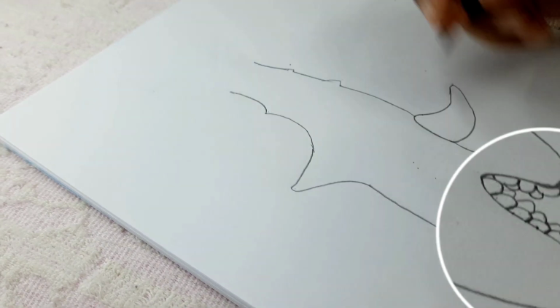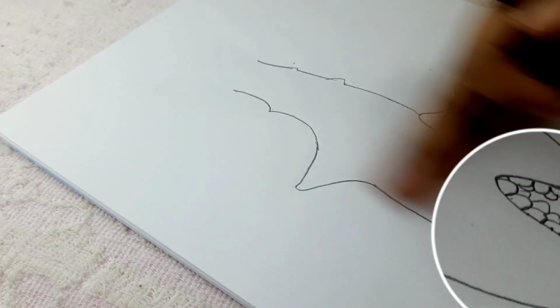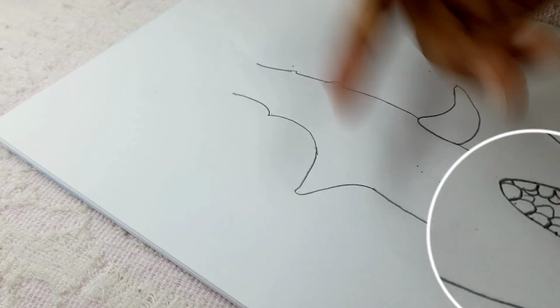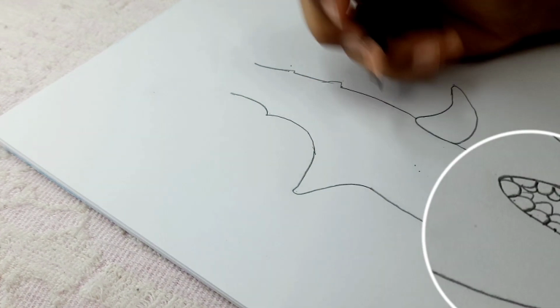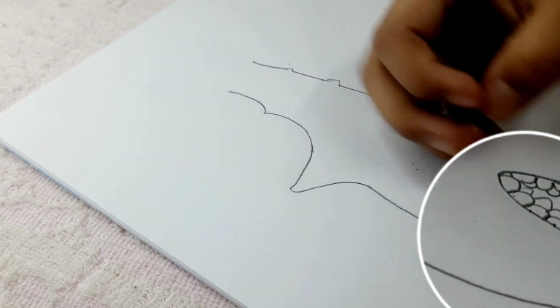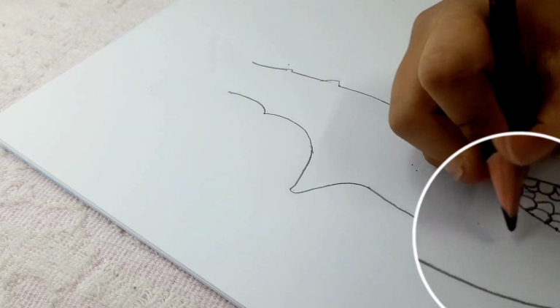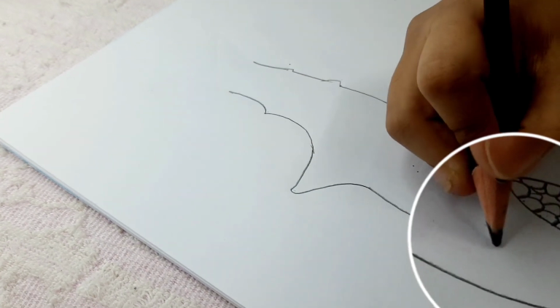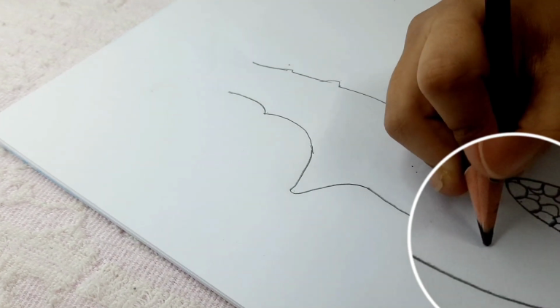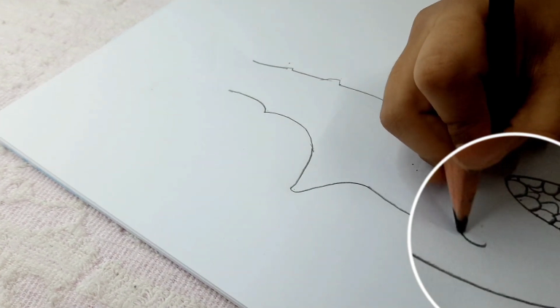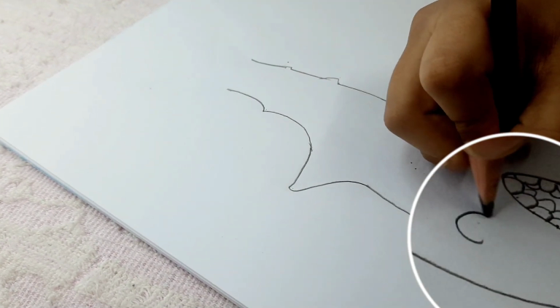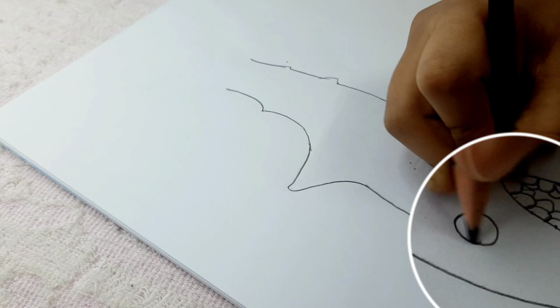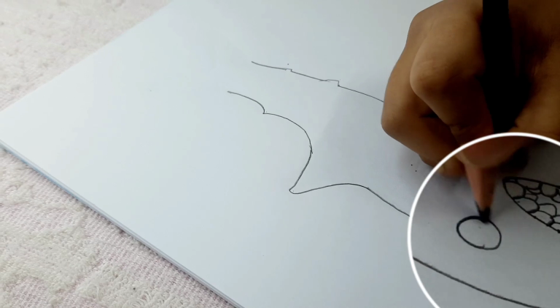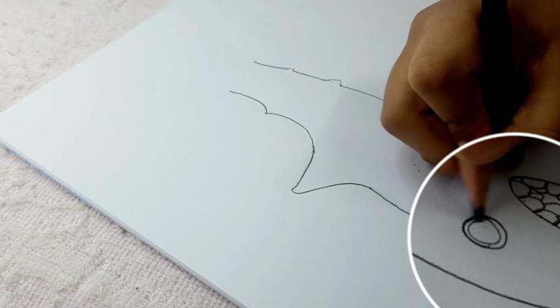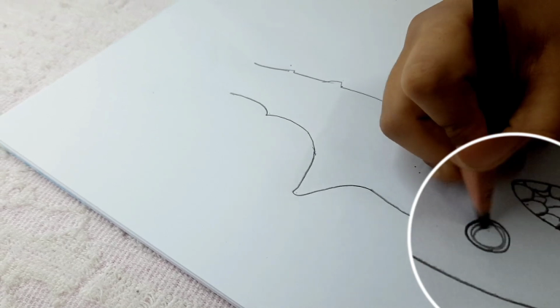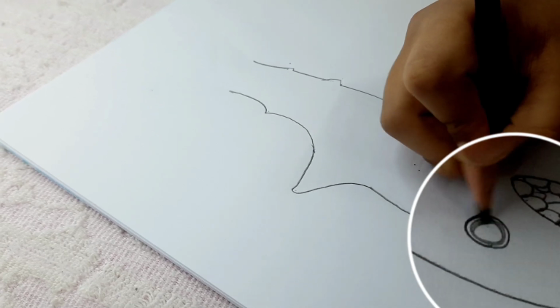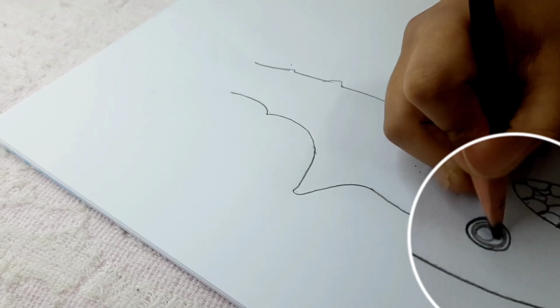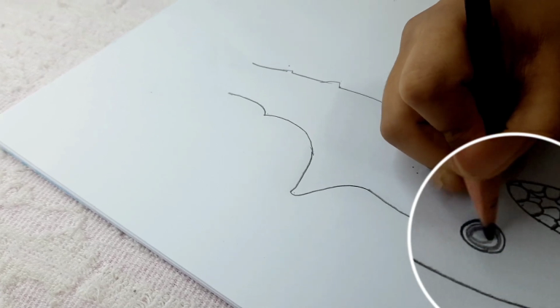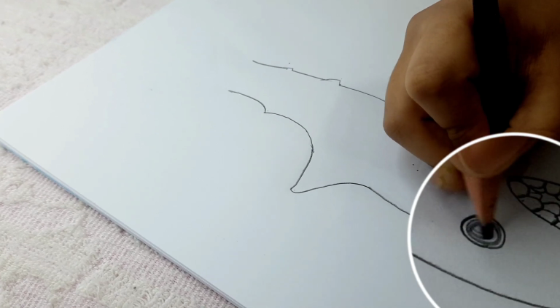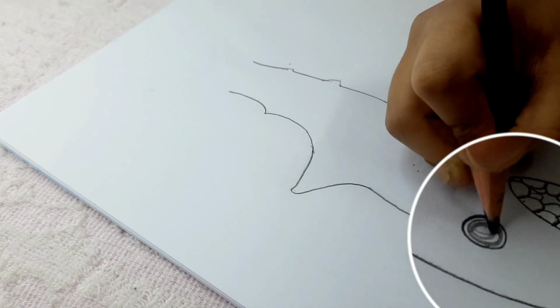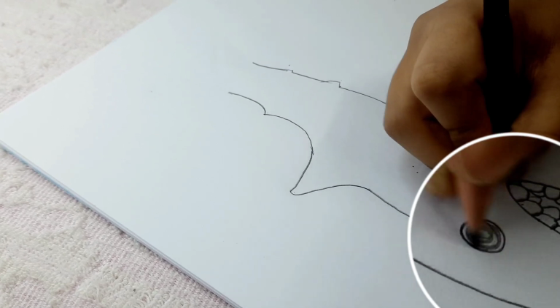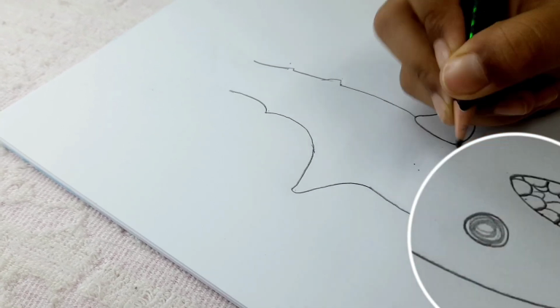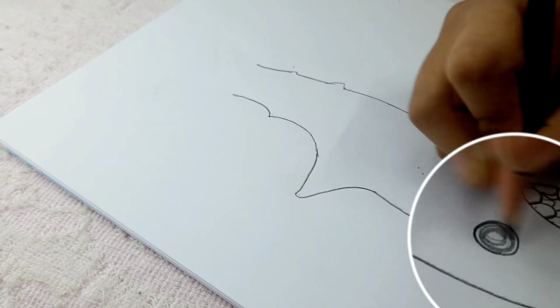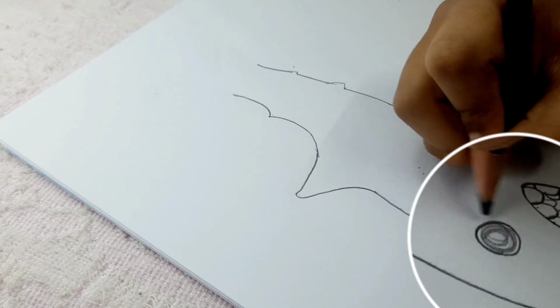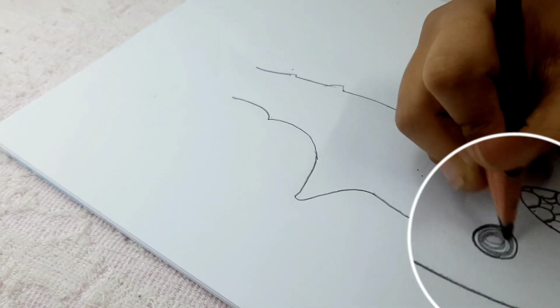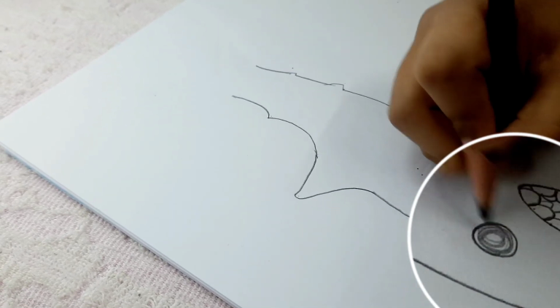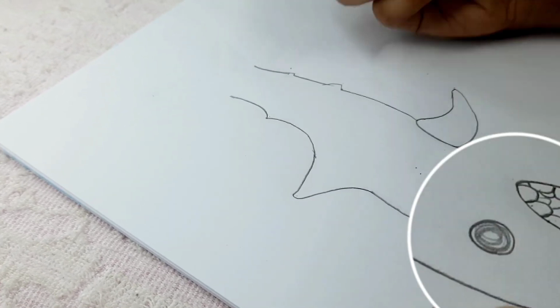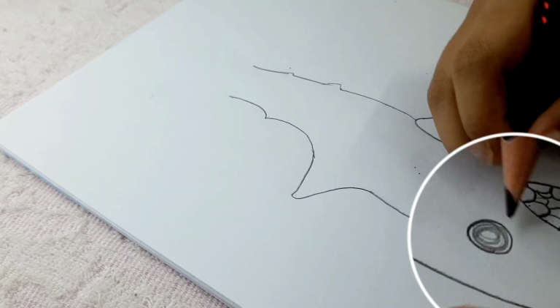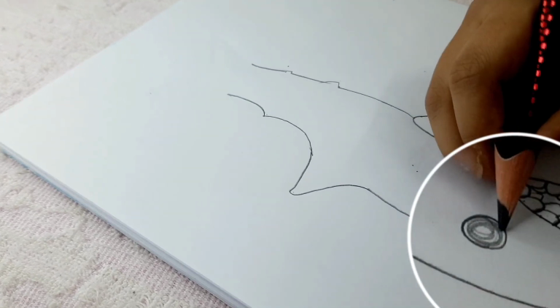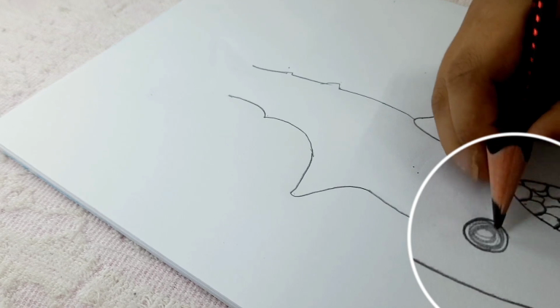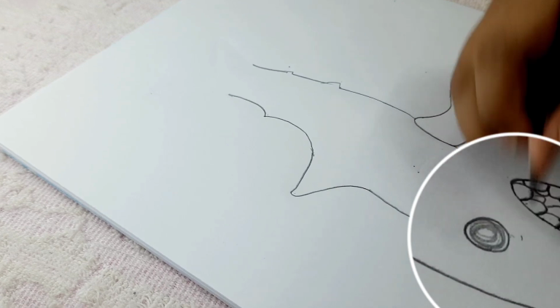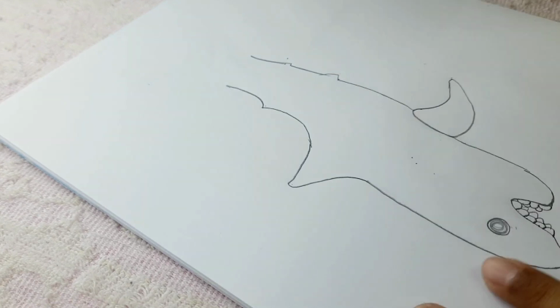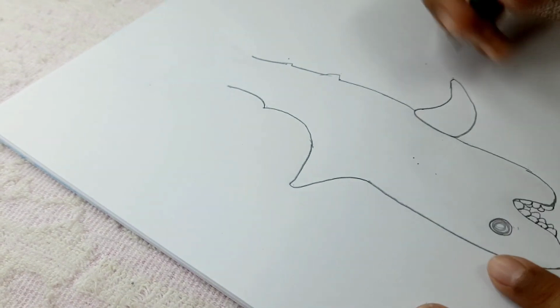Now it's time for the eyes. Keep it right here, draw it, and give it the final shape just like this.